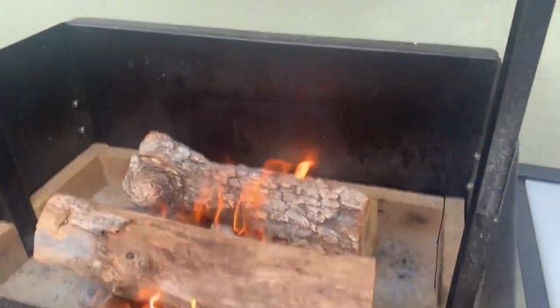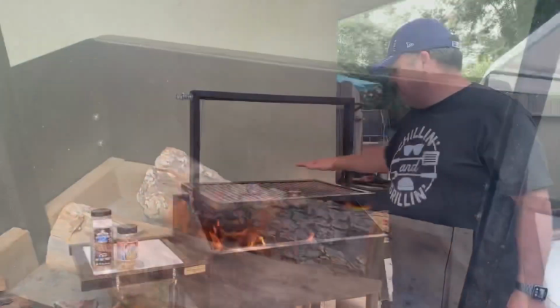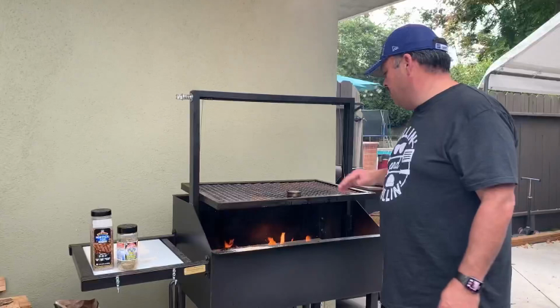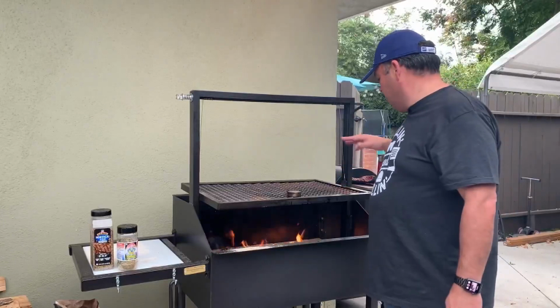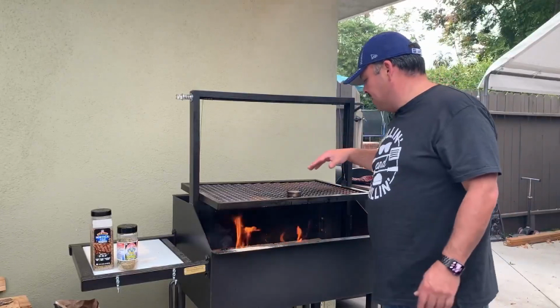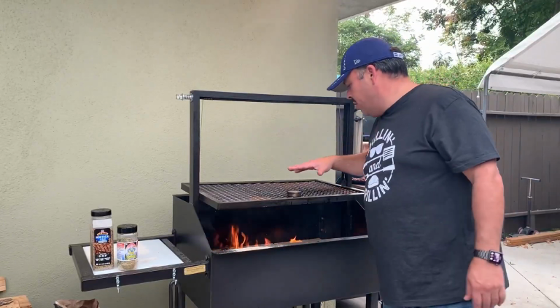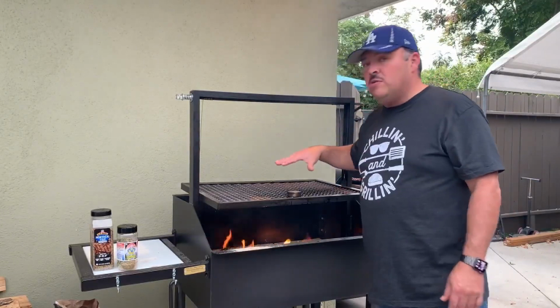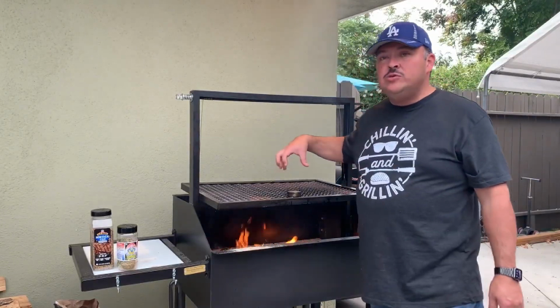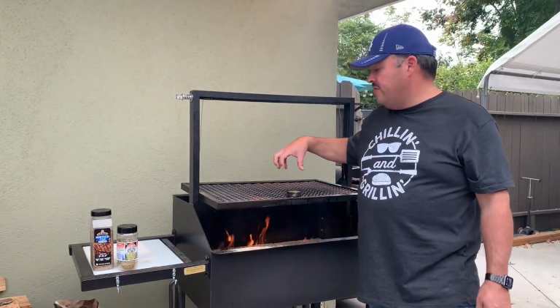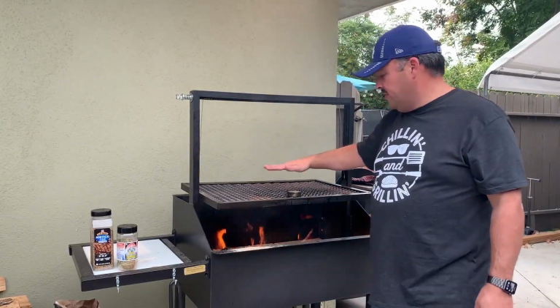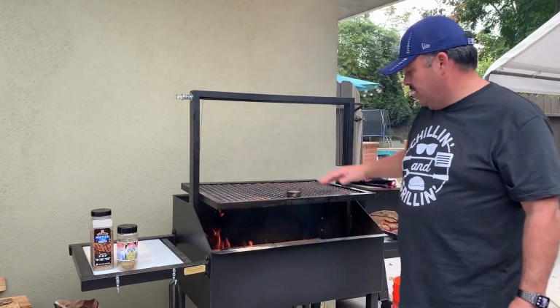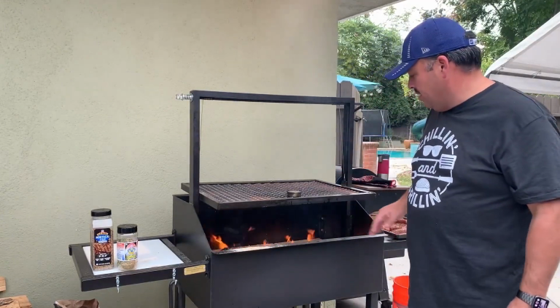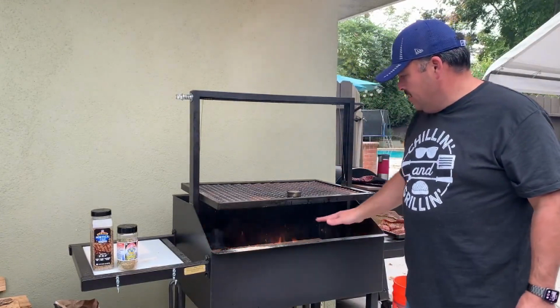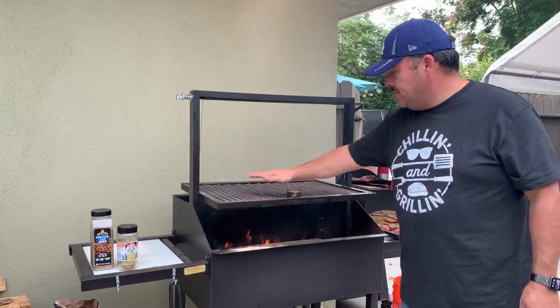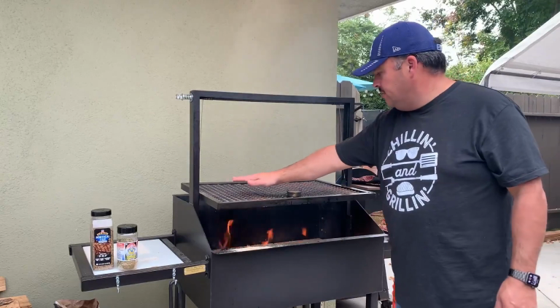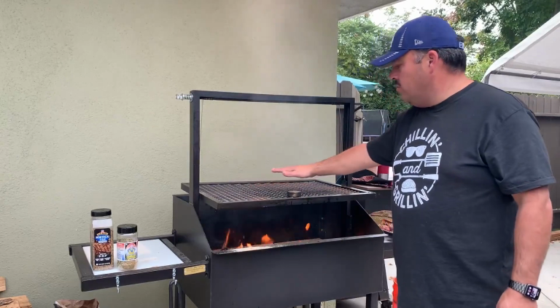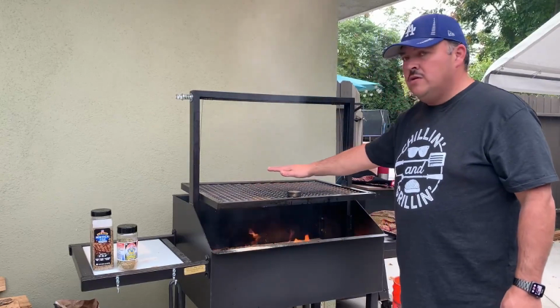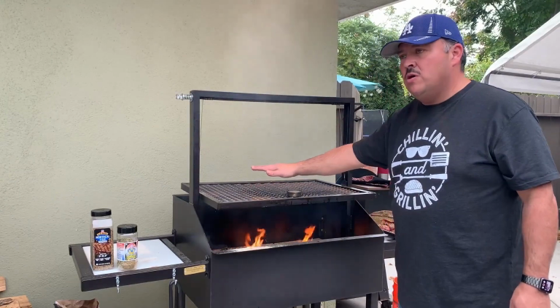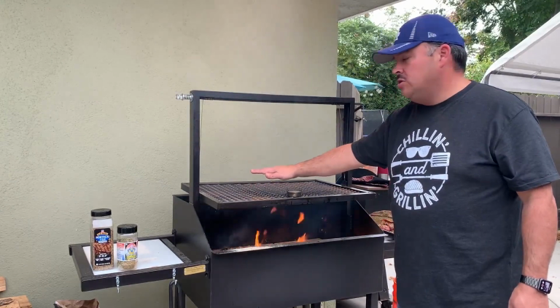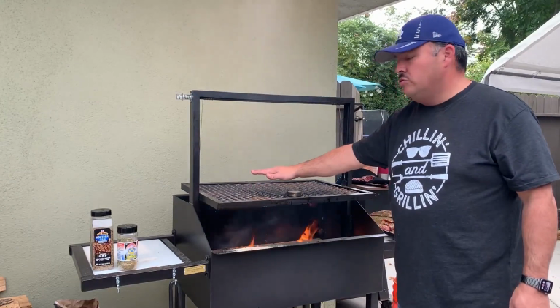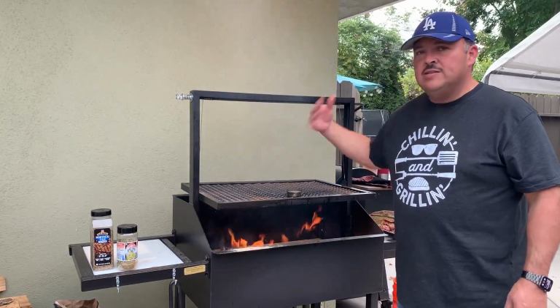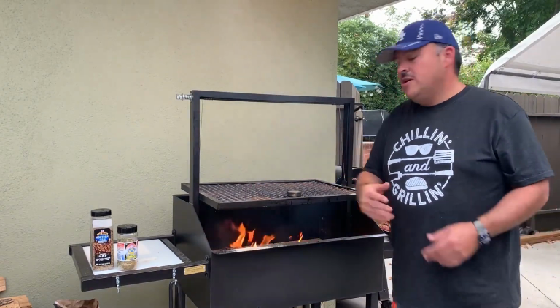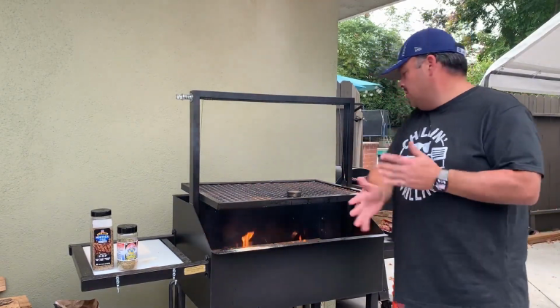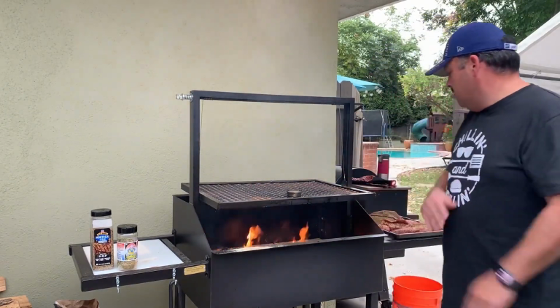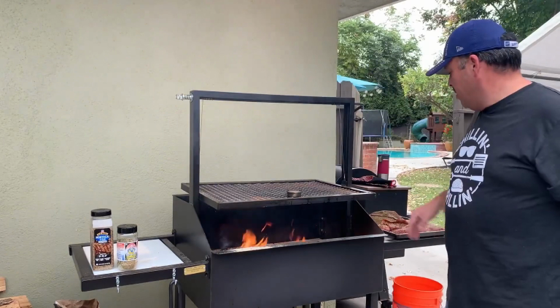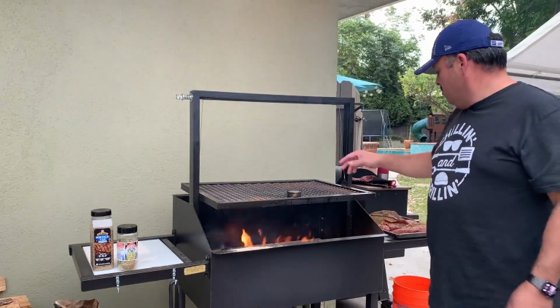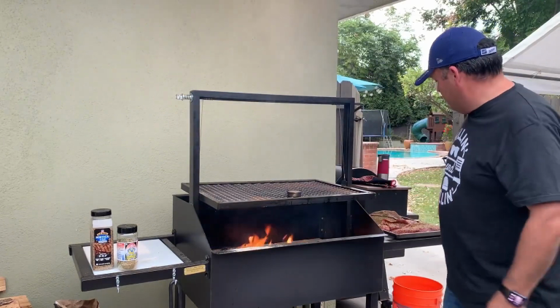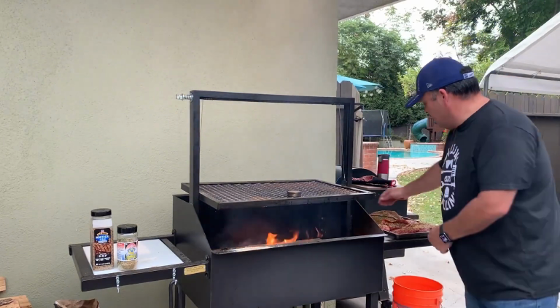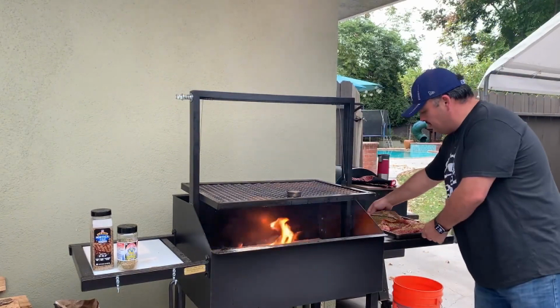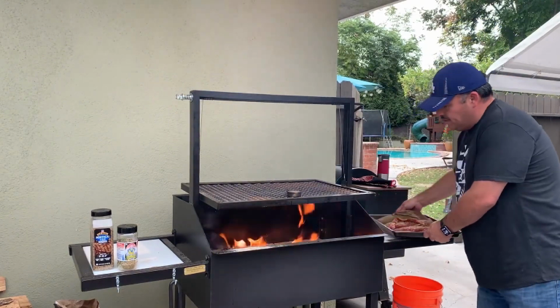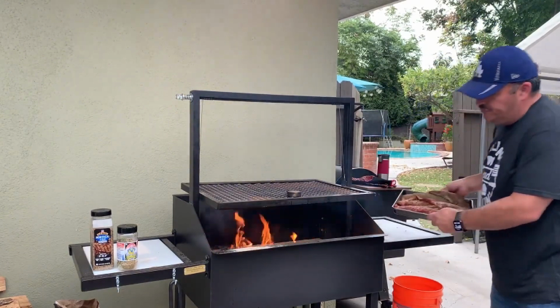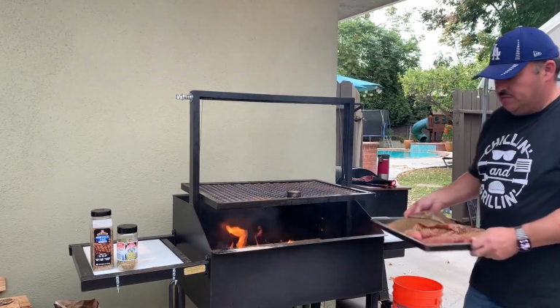Using the front here. Right now where the grate's at, I'm running at about 275°F at about this height. Nice heat. Hold your hand over there about one, two, three seconds and it starts to burn. So we're going to put these beautiful tri-tips on.